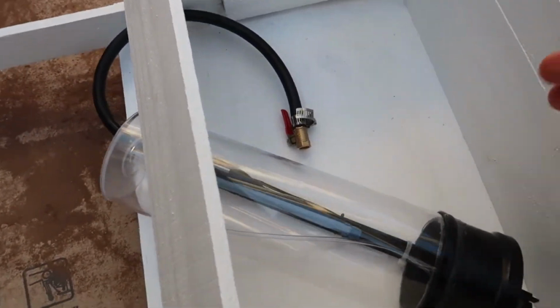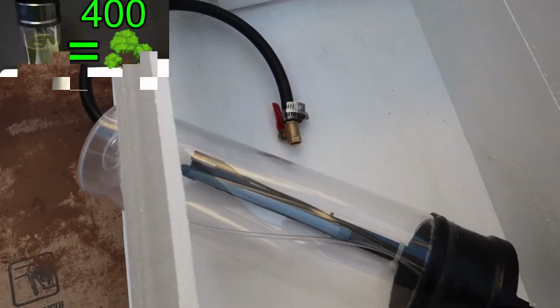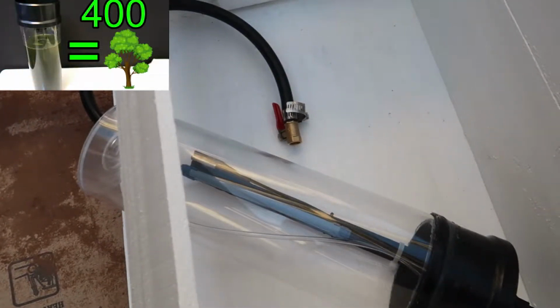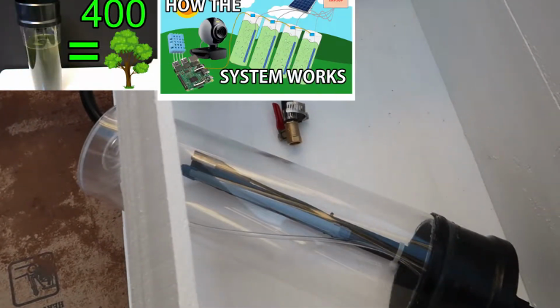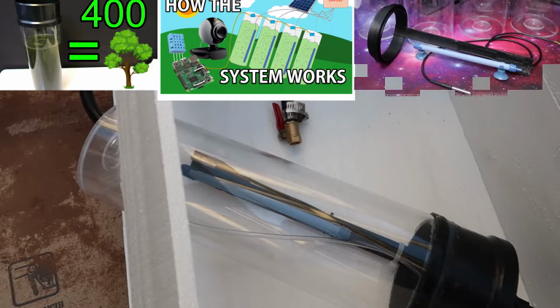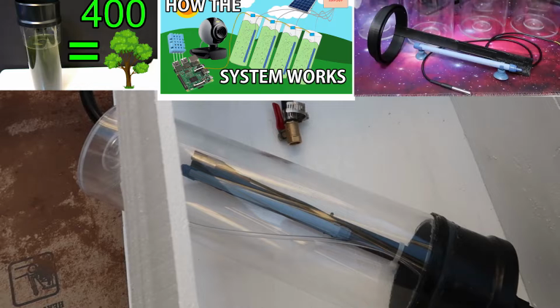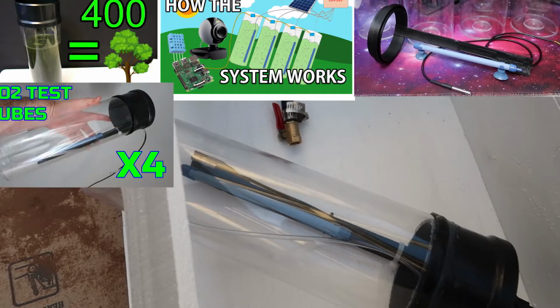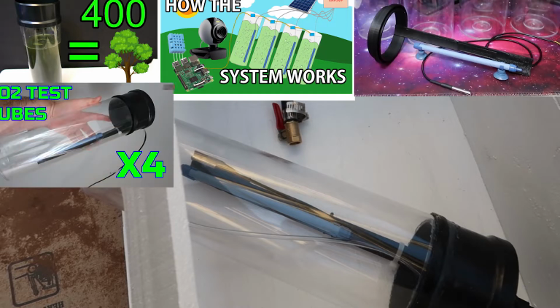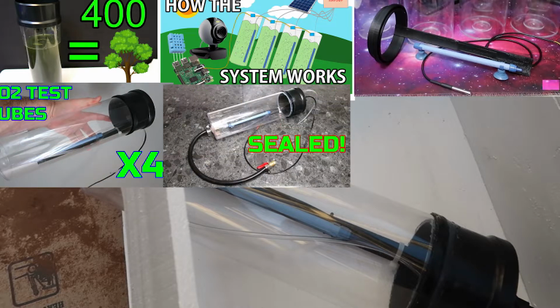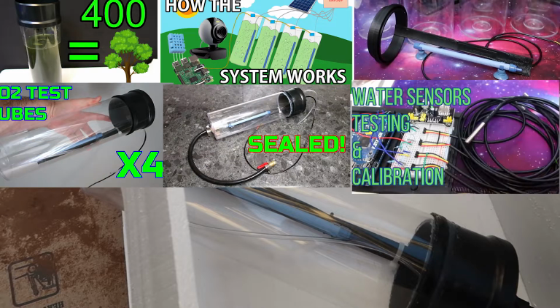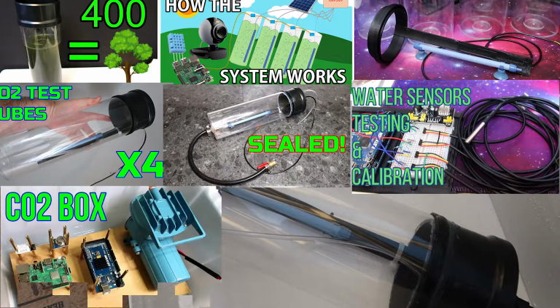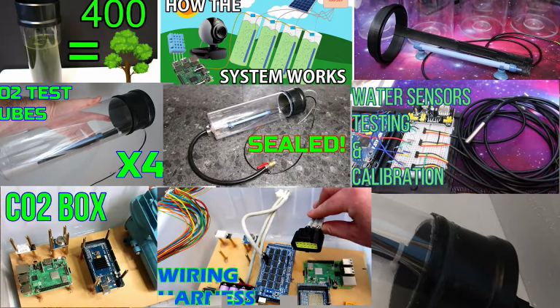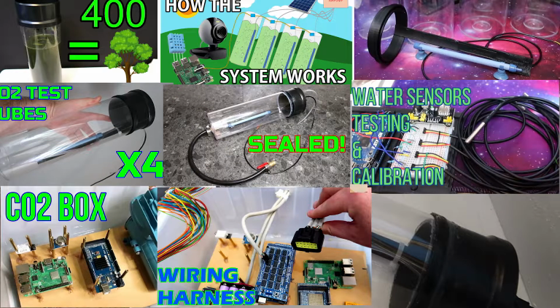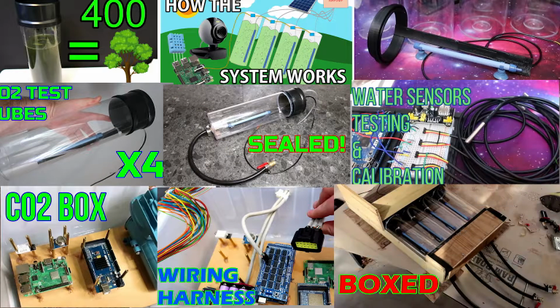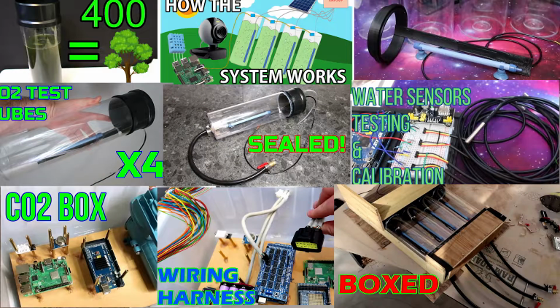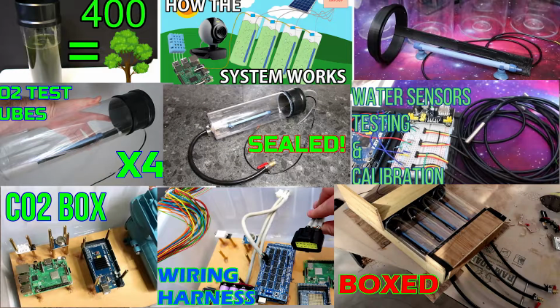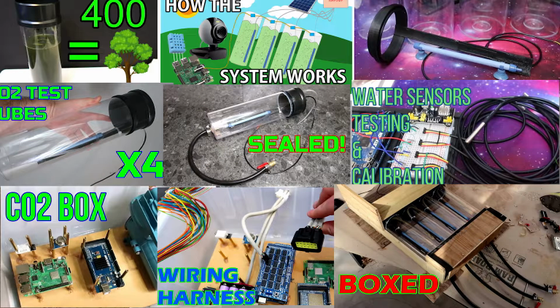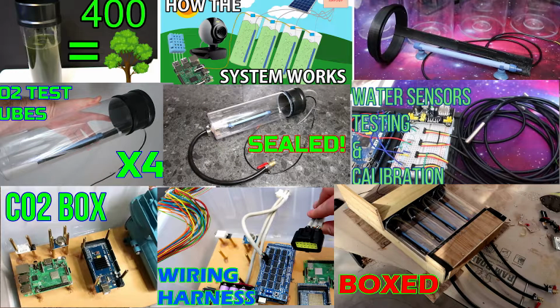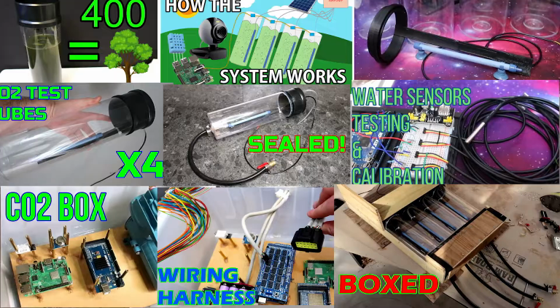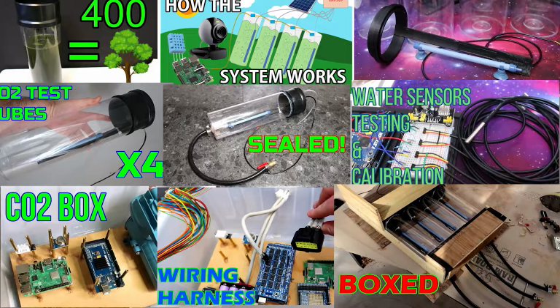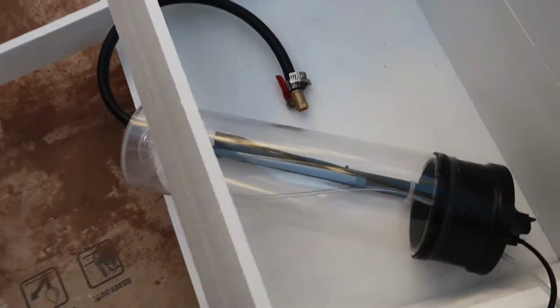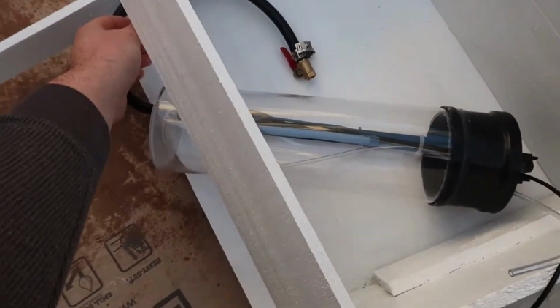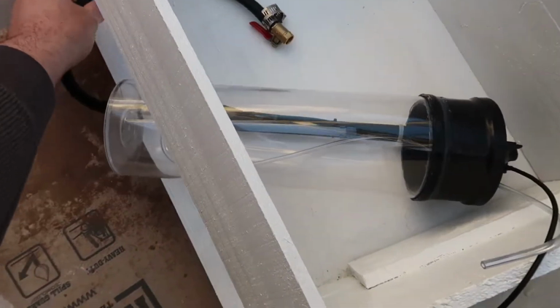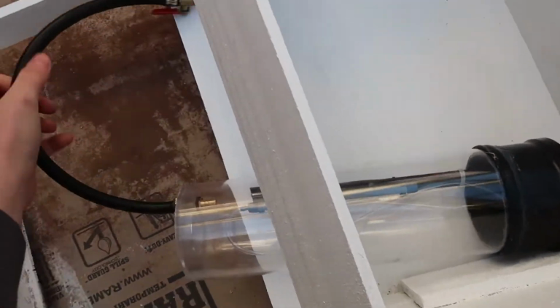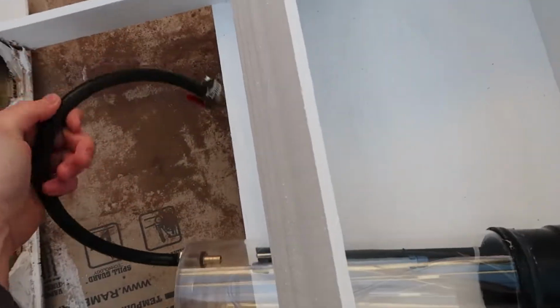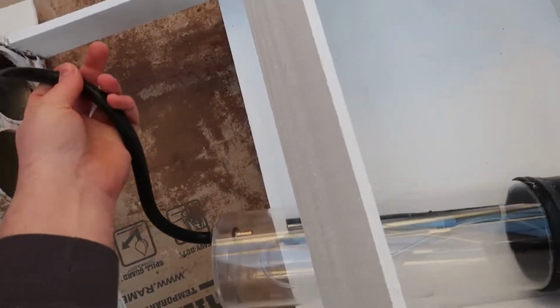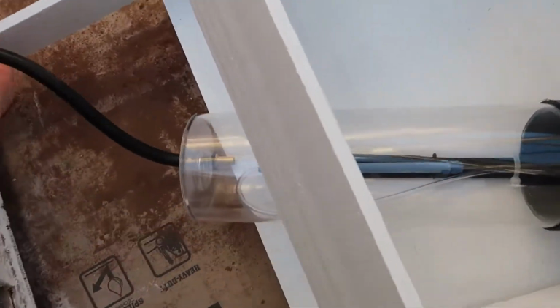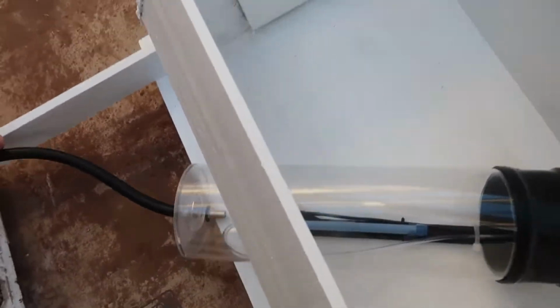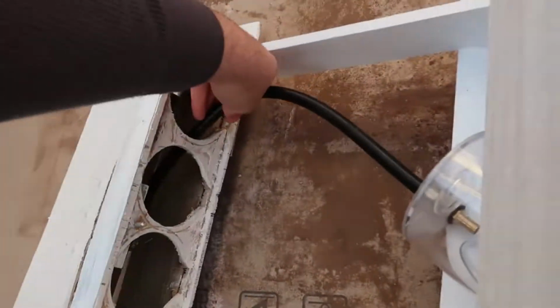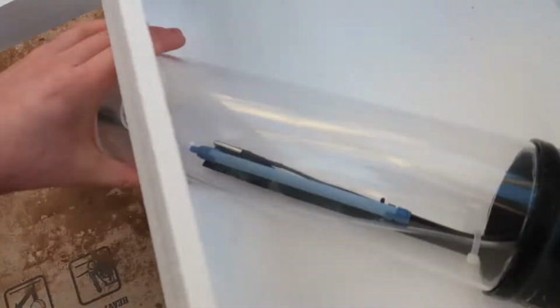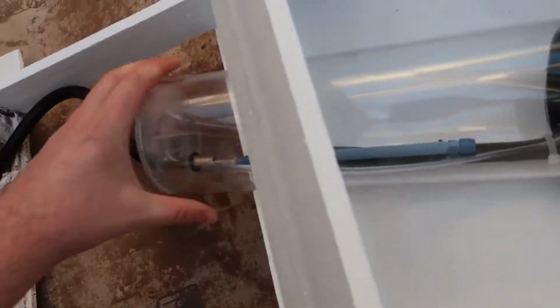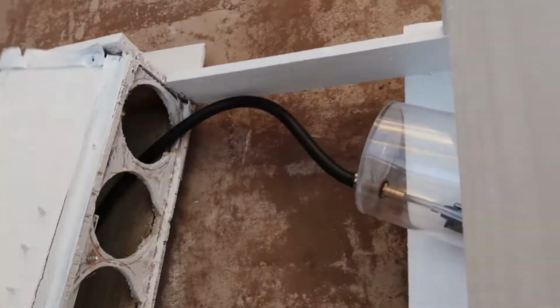Now, if you're not sure how we got to this point, make sure you go check out the playlist and you can see all these other videos and see how we got to here. But now that the box is all set up, I'm going to thread through all four of the tubes.